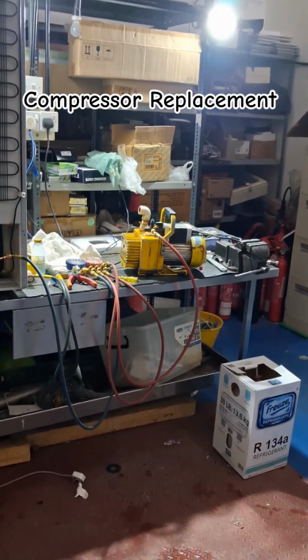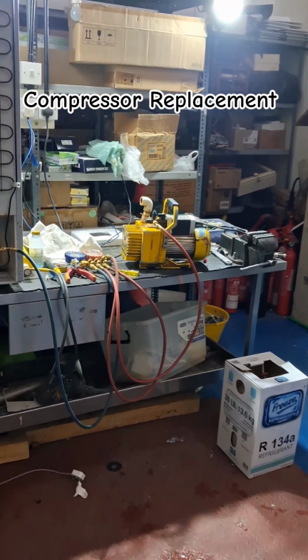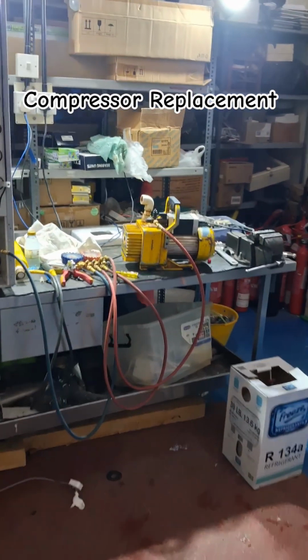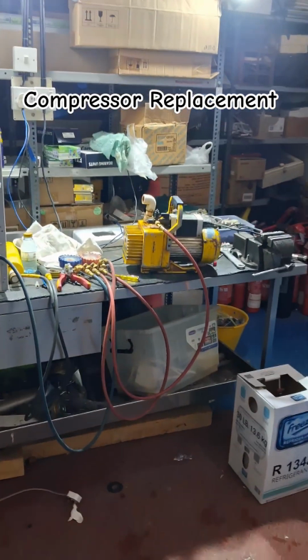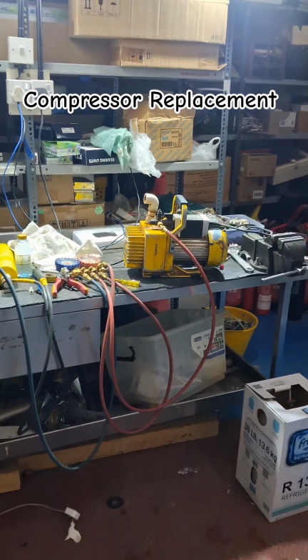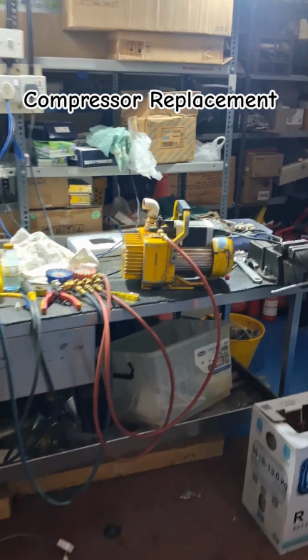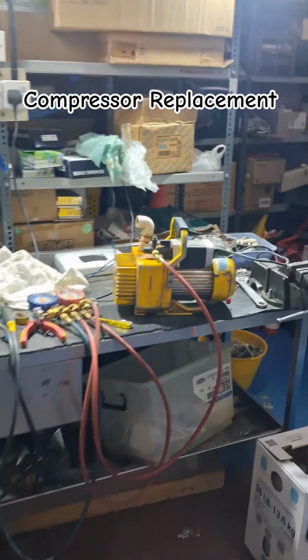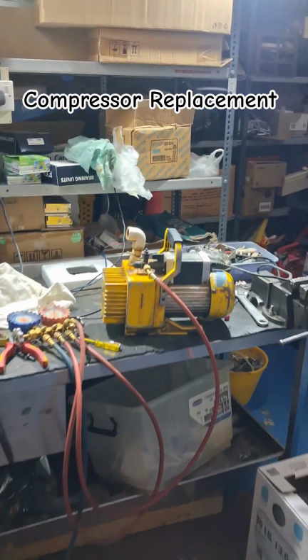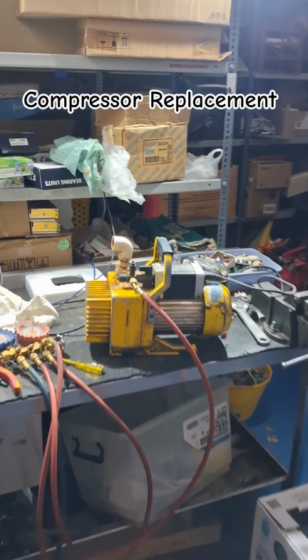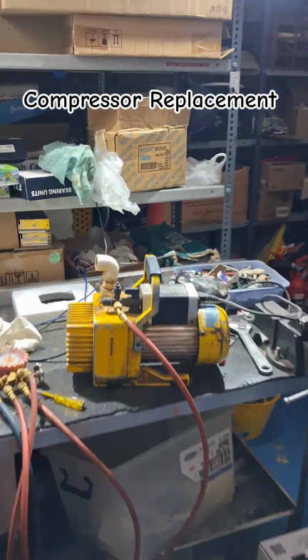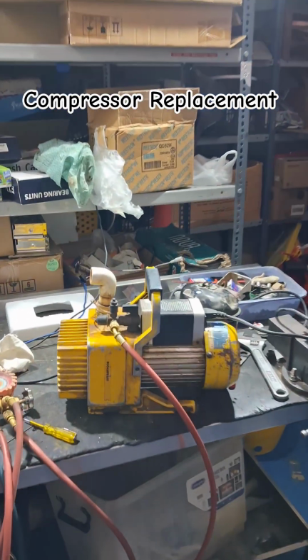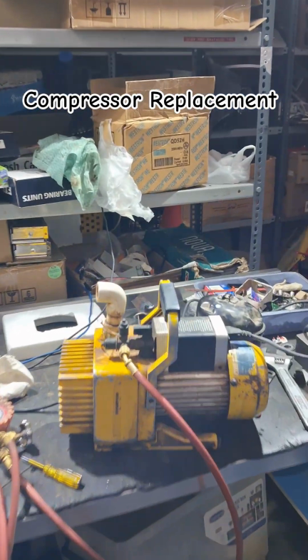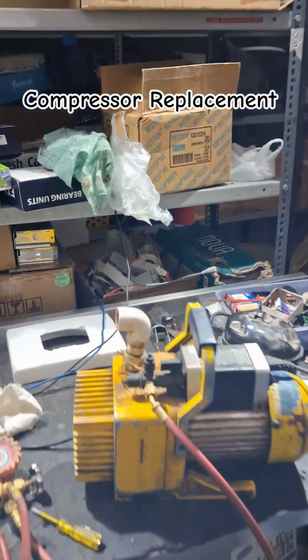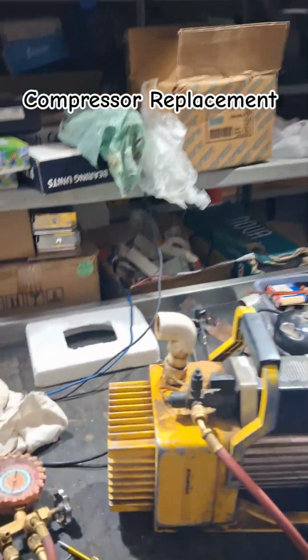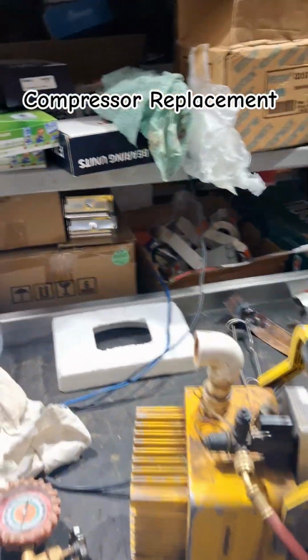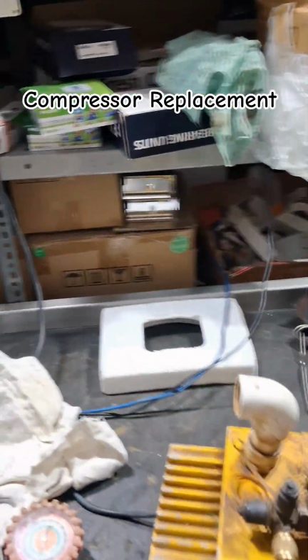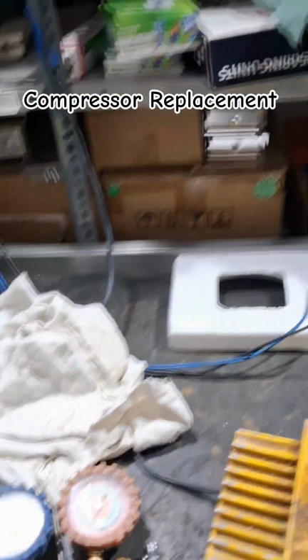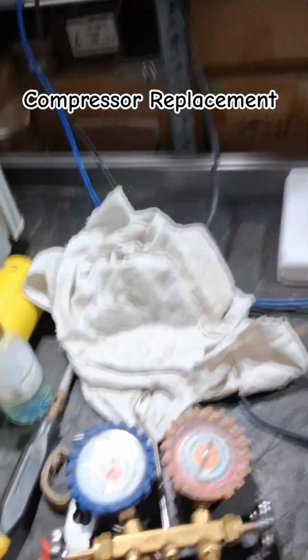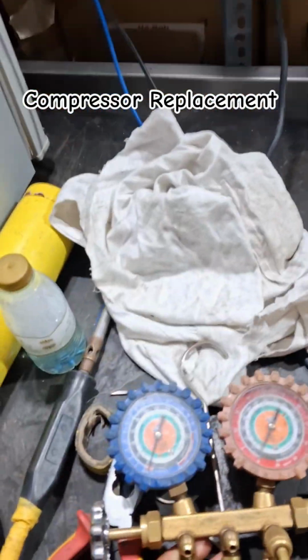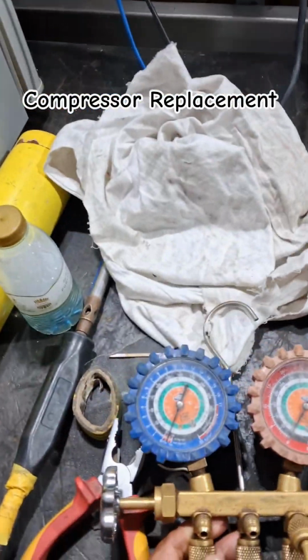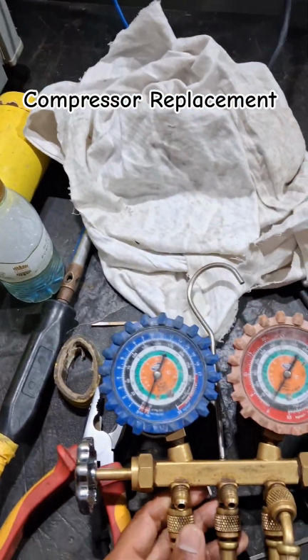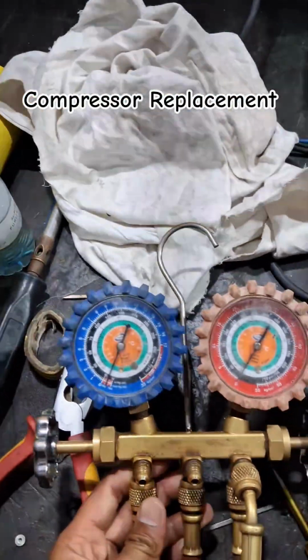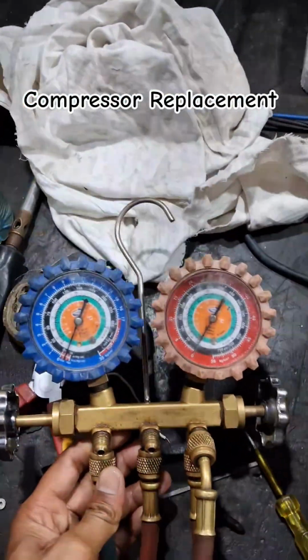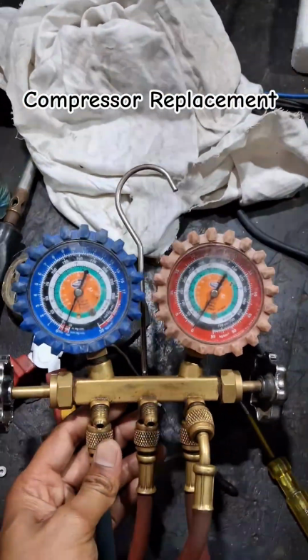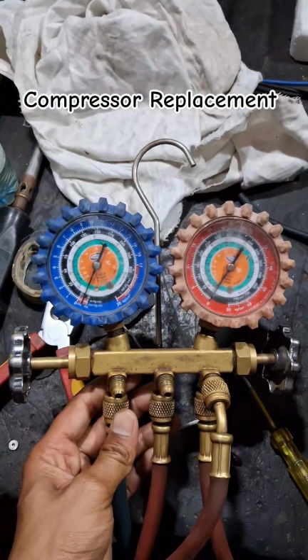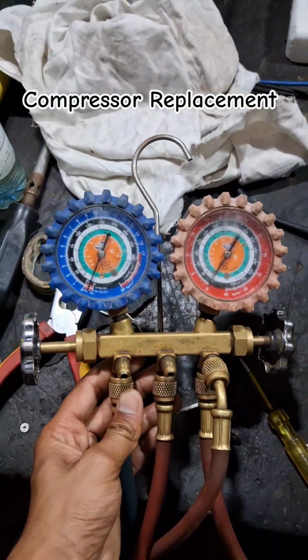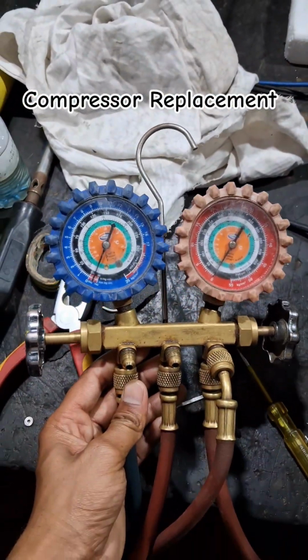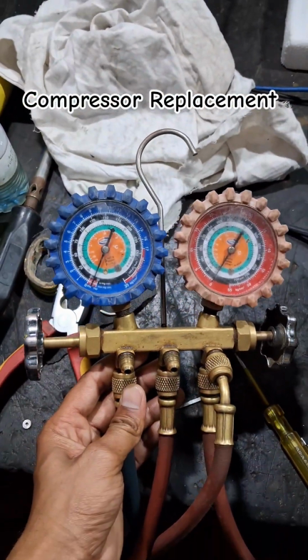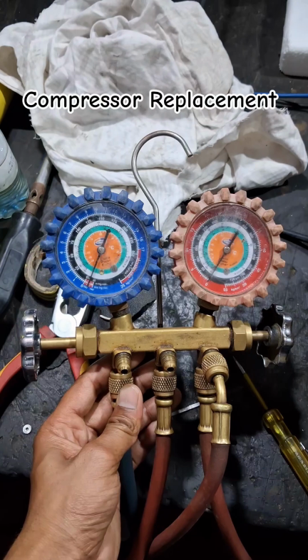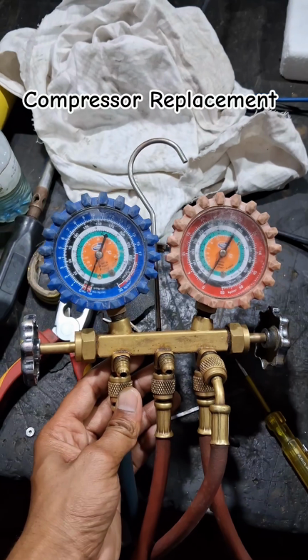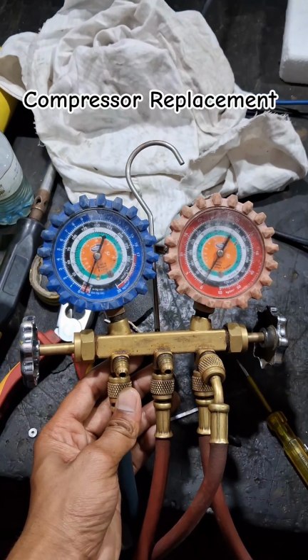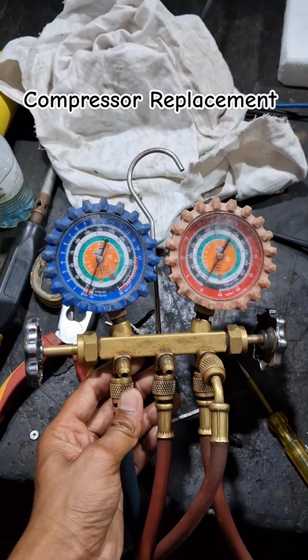Then the system is ready for the vacuum. Before that, you can check for leaks for confirmation. Then start the vacuum. I will do the vacuum till minus 30 psi.